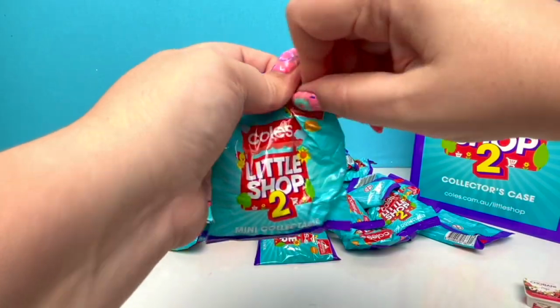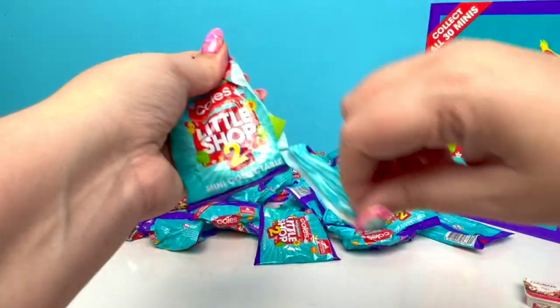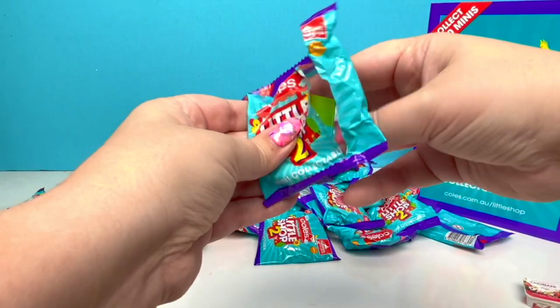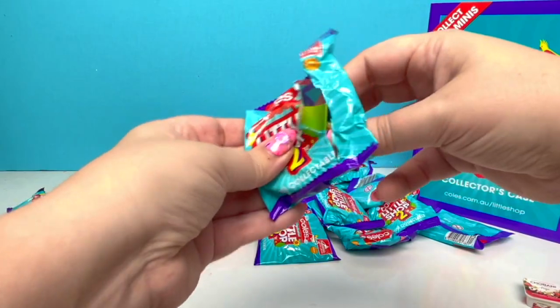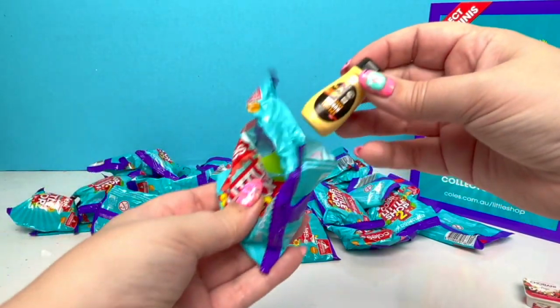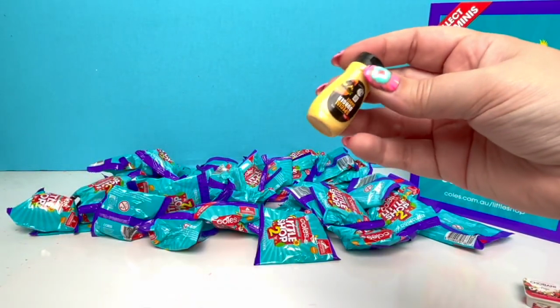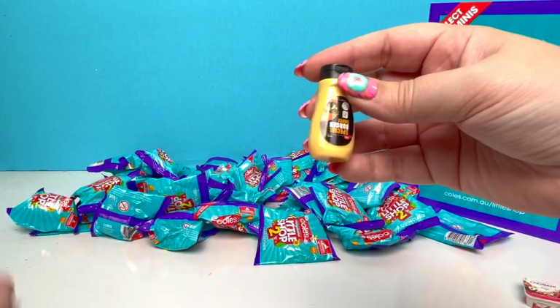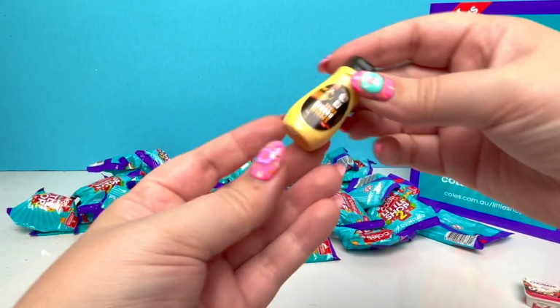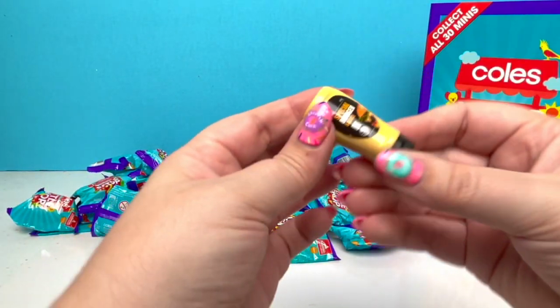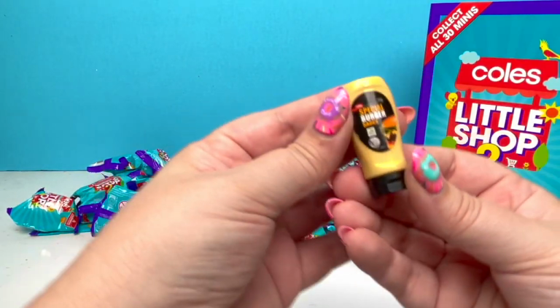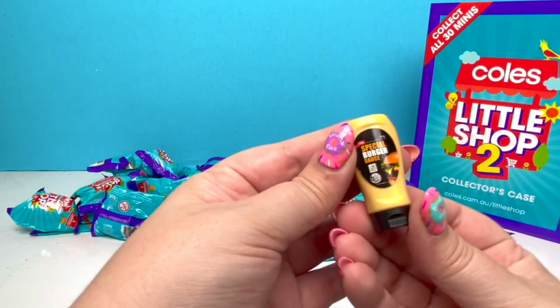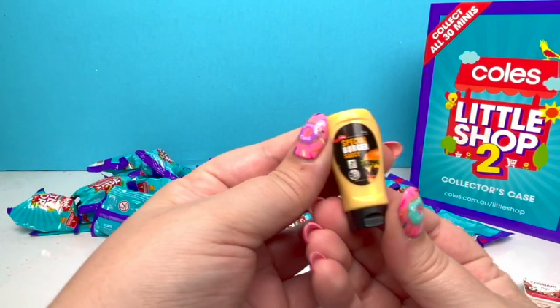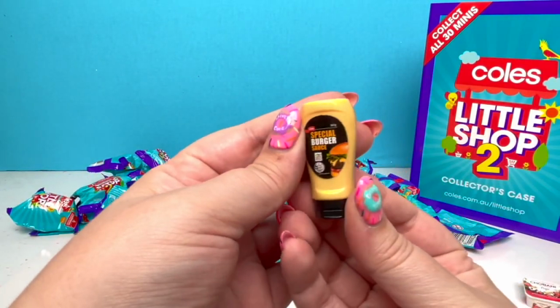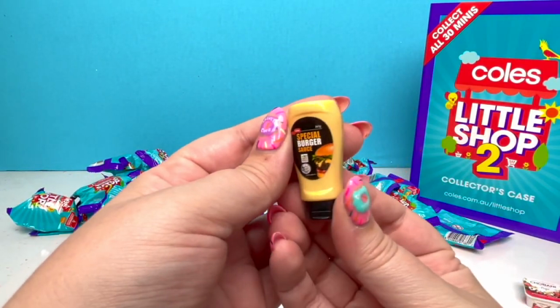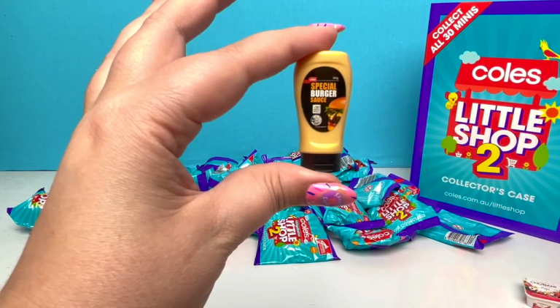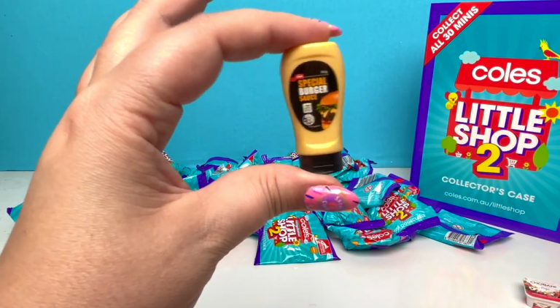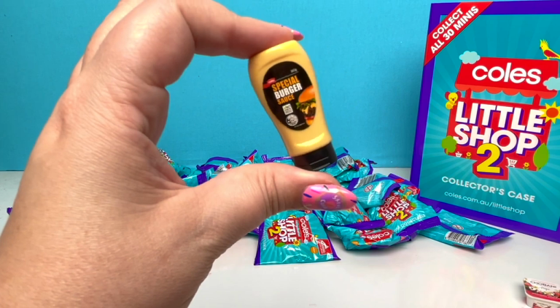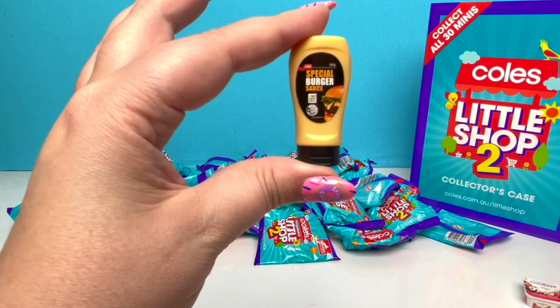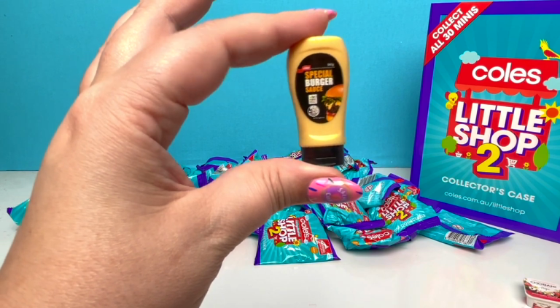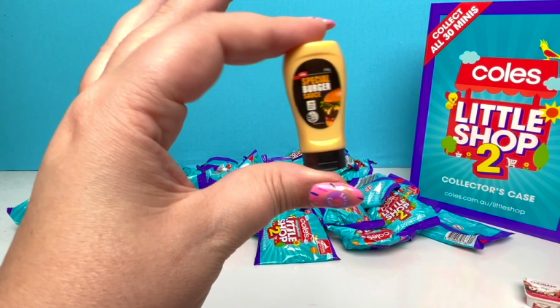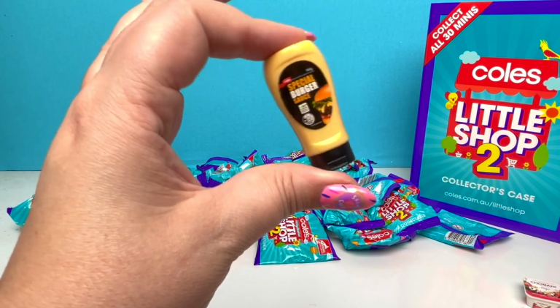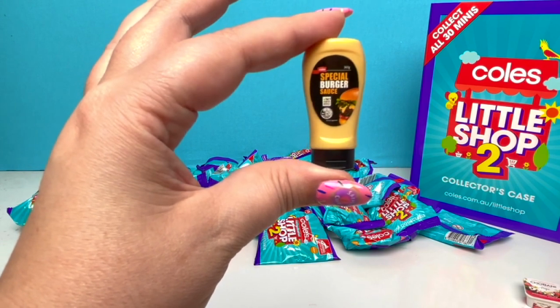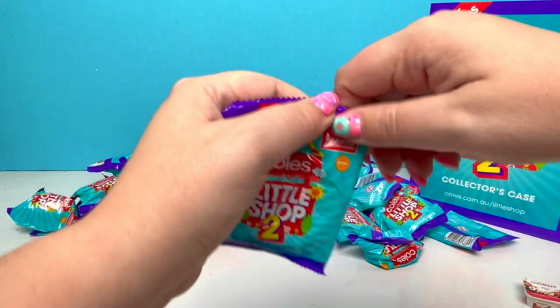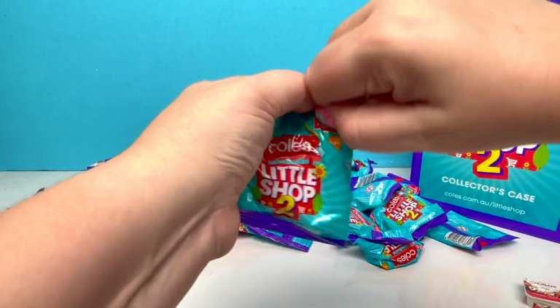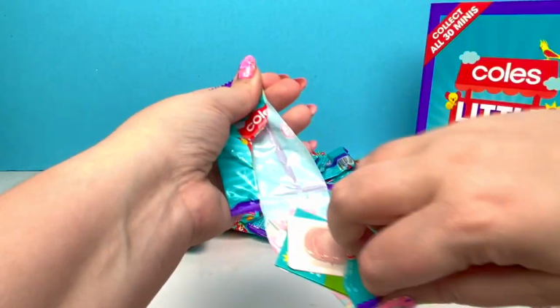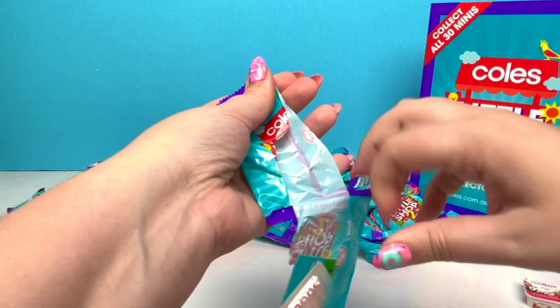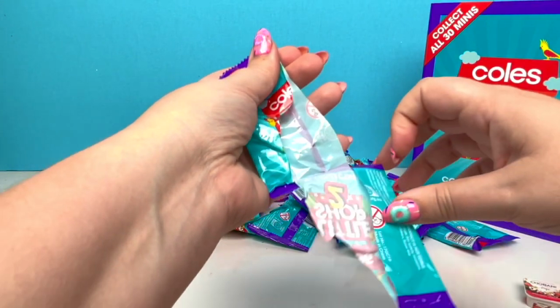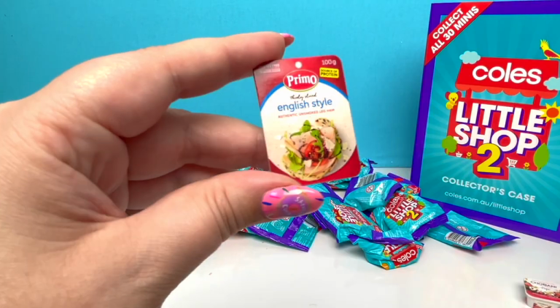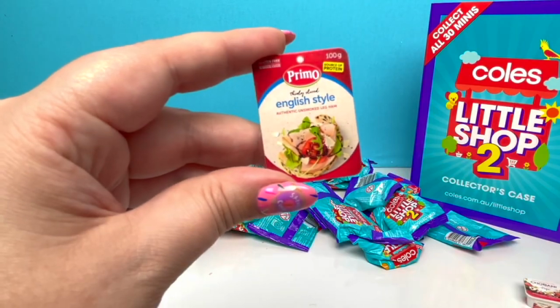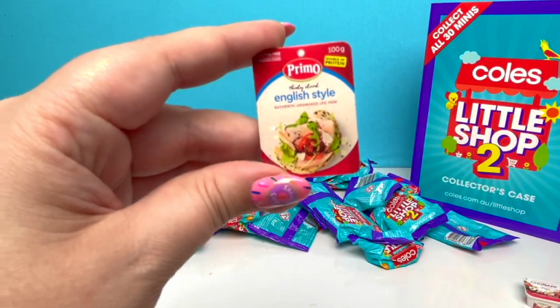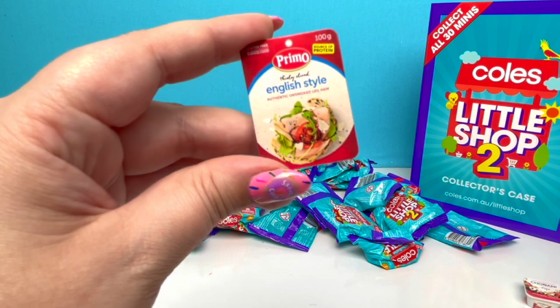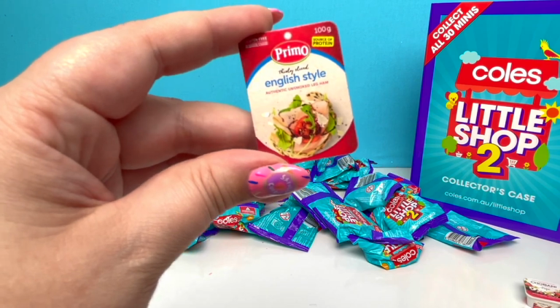Next one! We have a repeat — the Special Burger Sauce! I wonder what's in the Special Burger Sauce to make it so special! Next one — we got the English Style Turkey Sliced Meat!